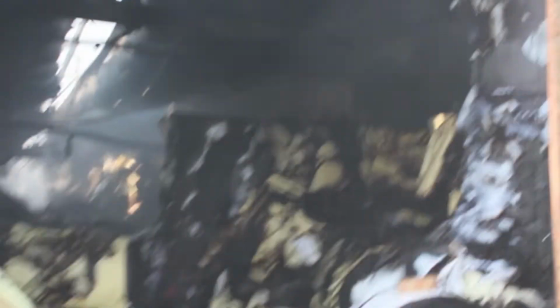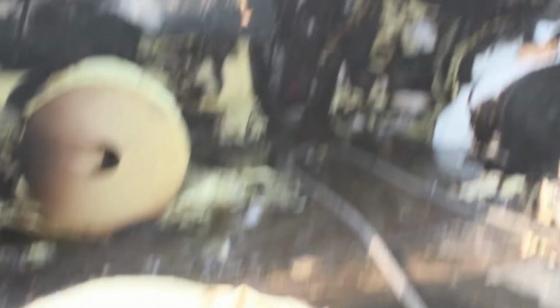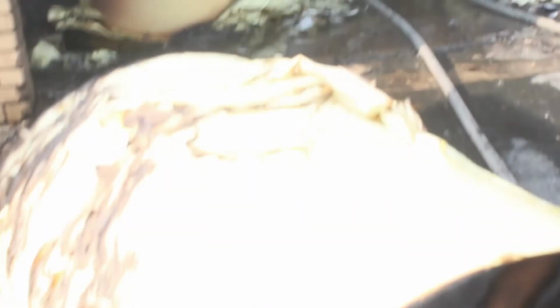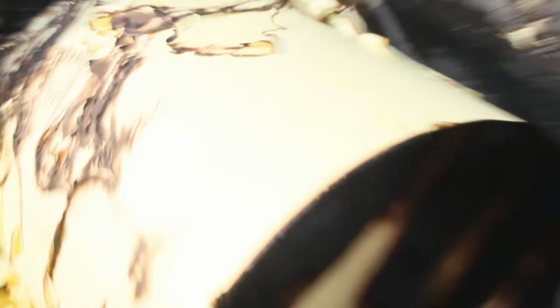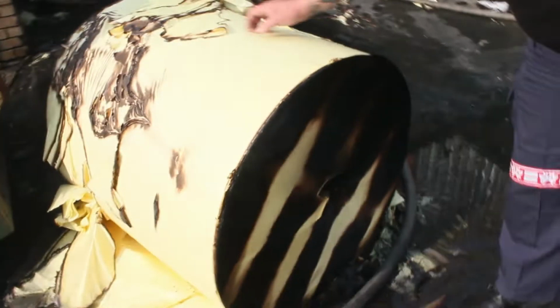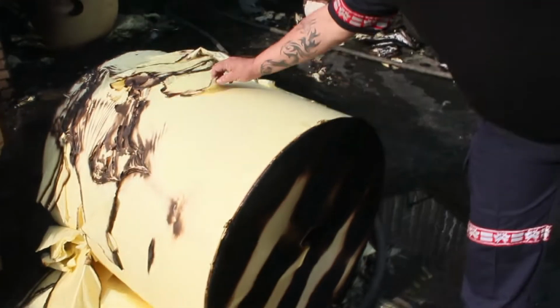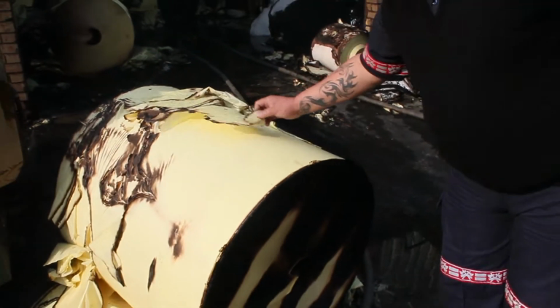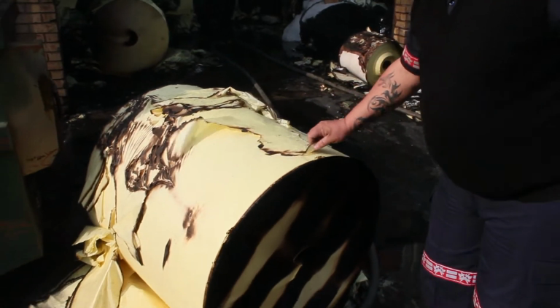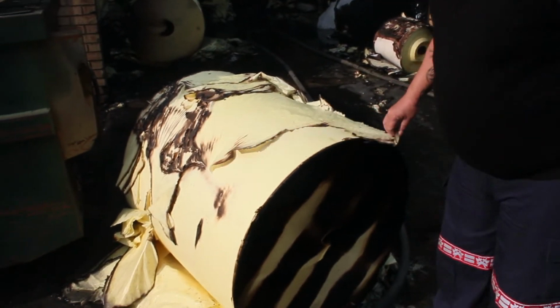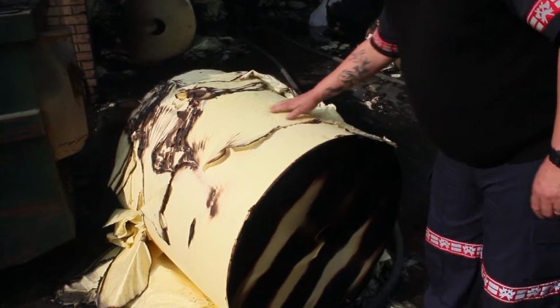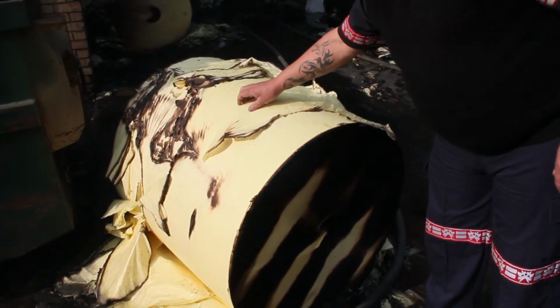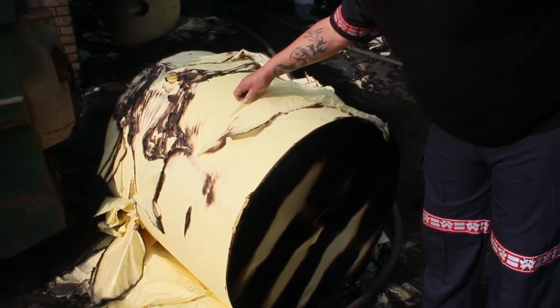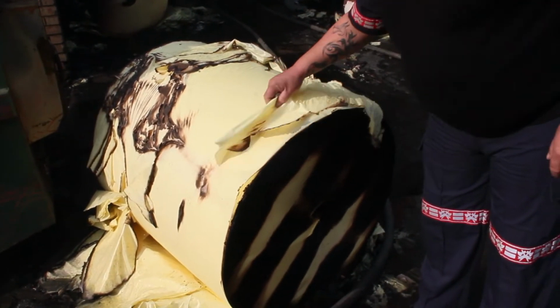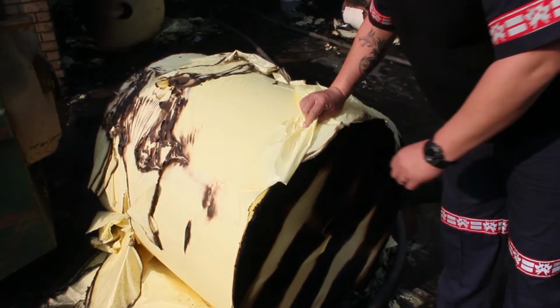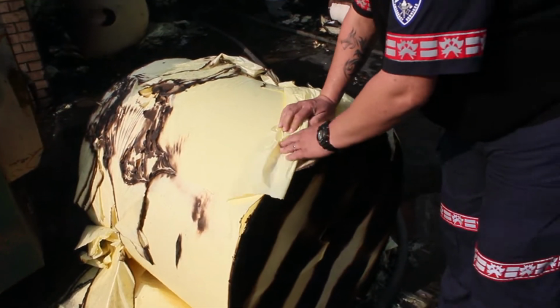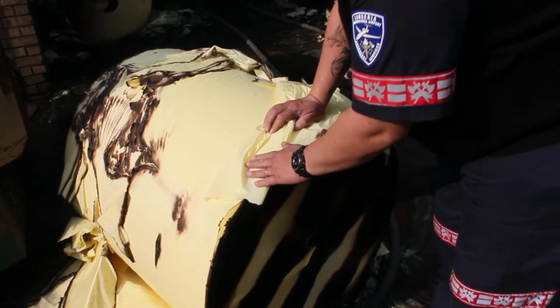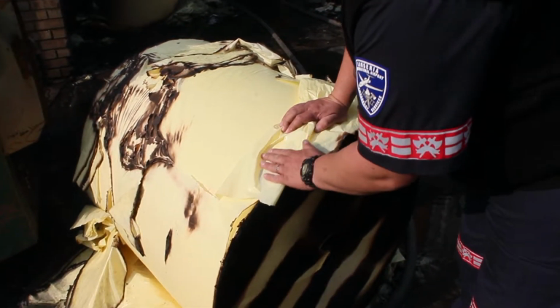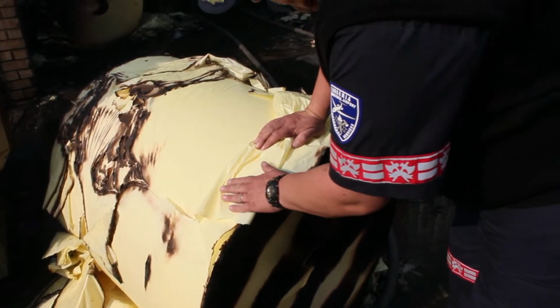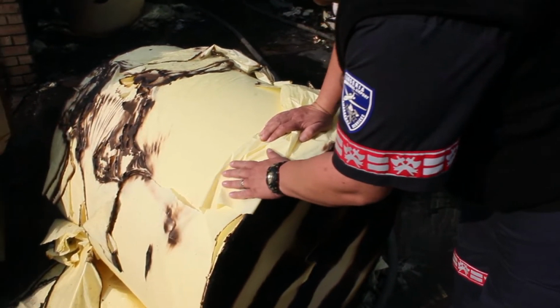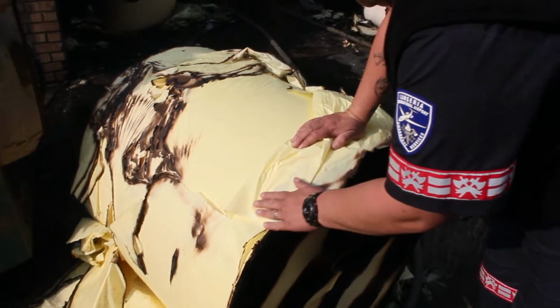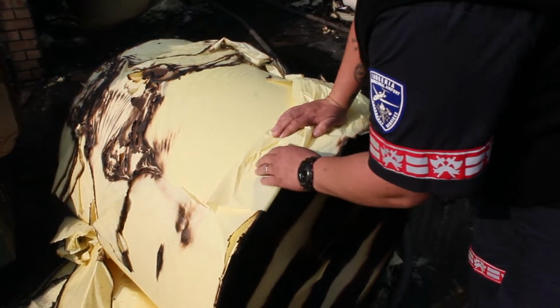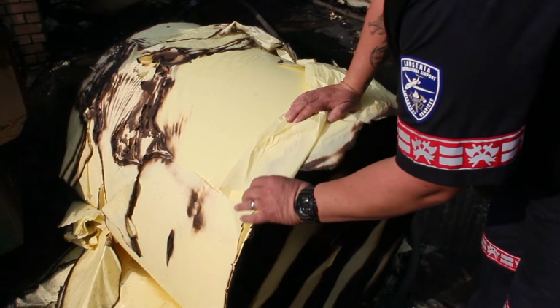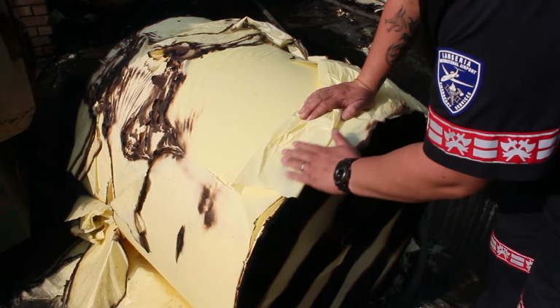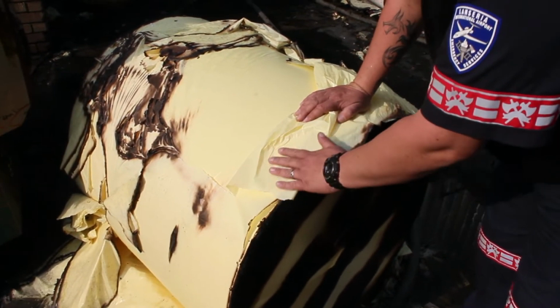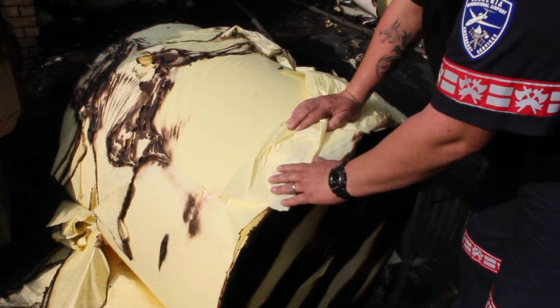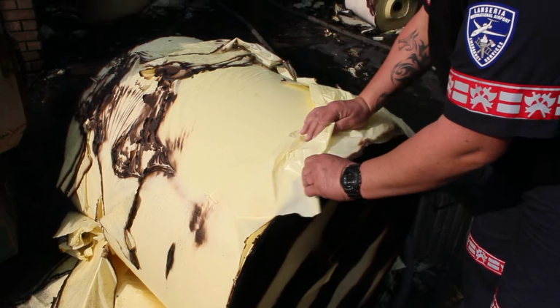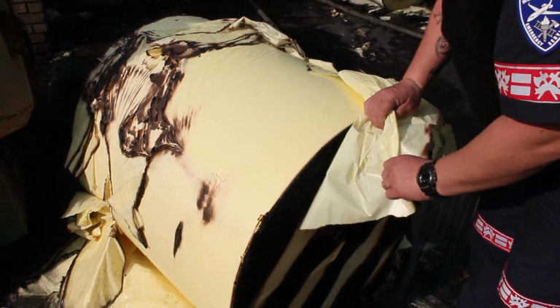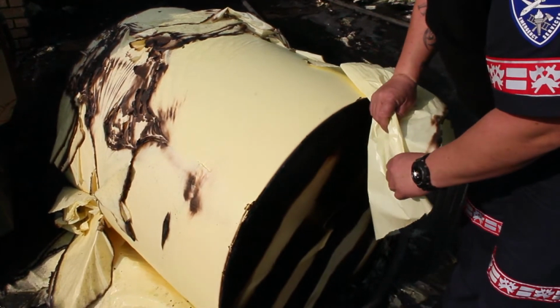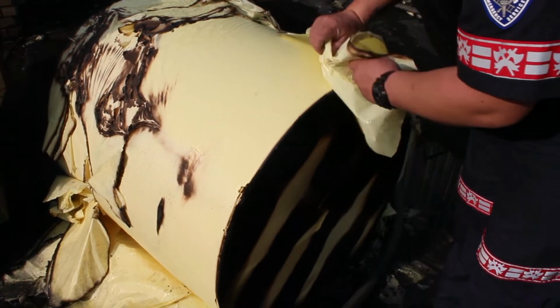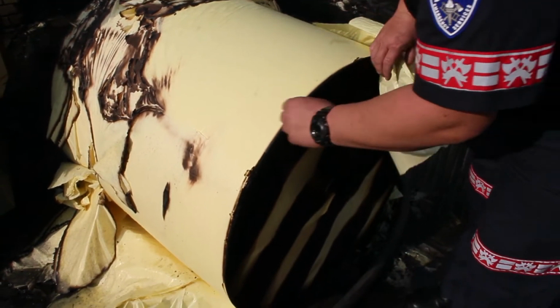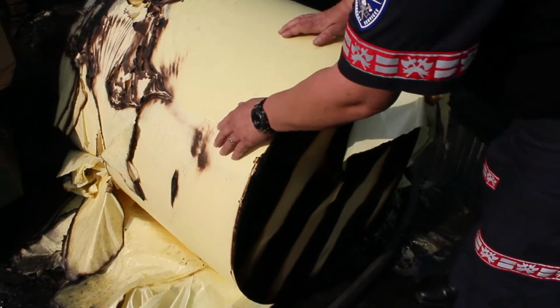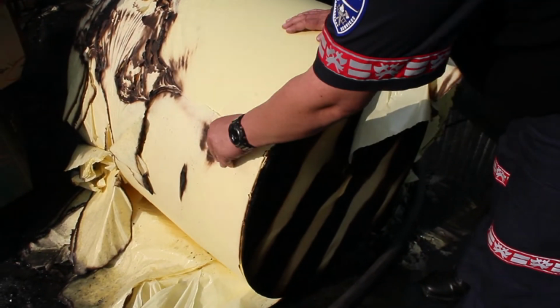You will notice as well that the paper has got a little bit of a plastic and film layer on it. That's what's making it so difficult as well.